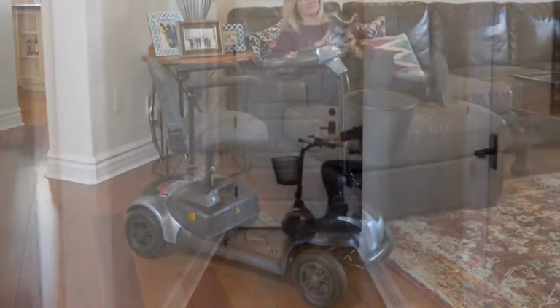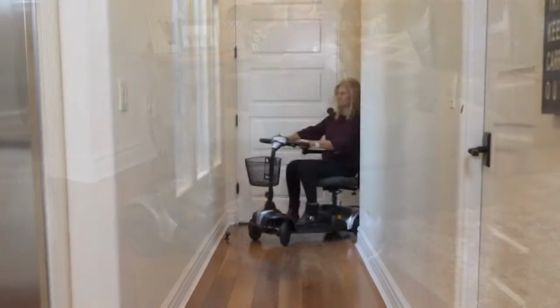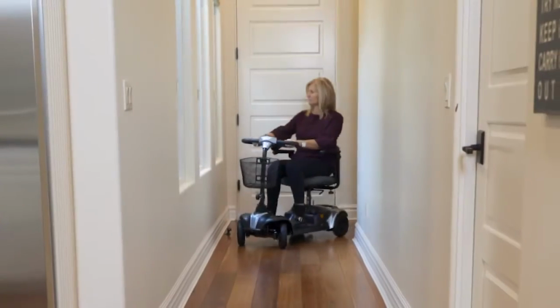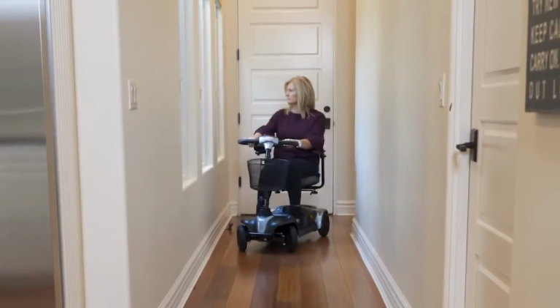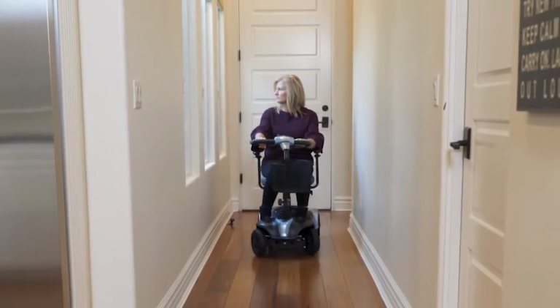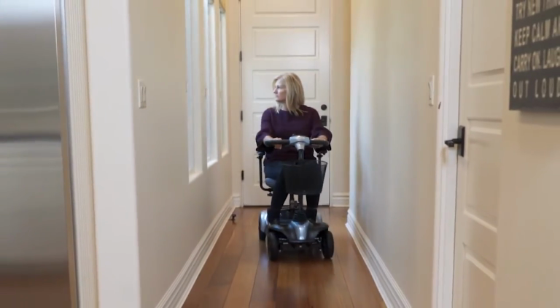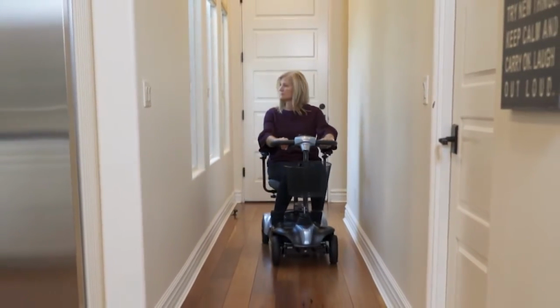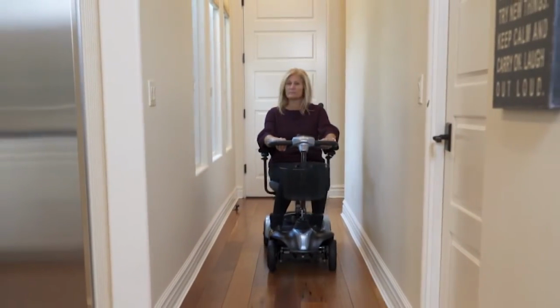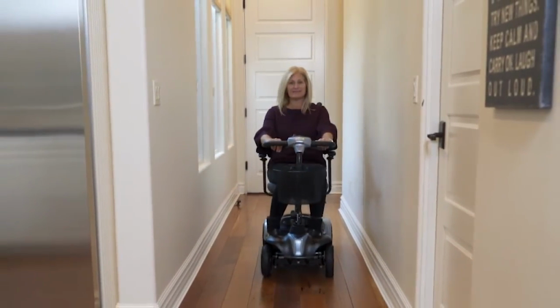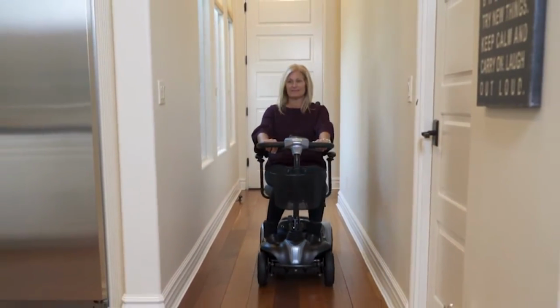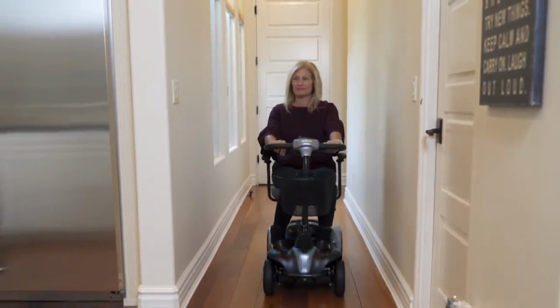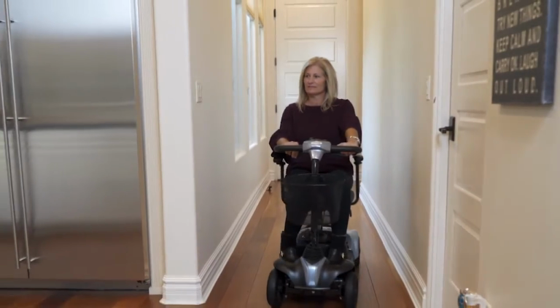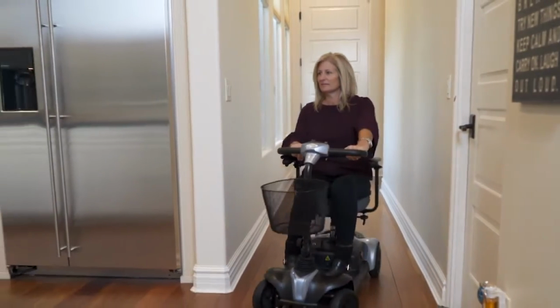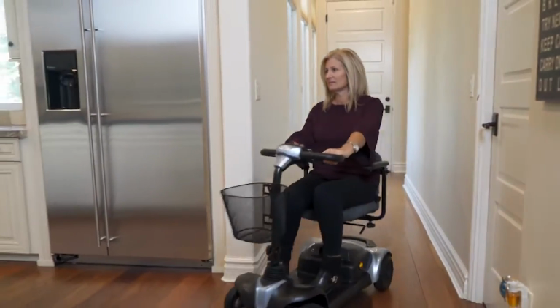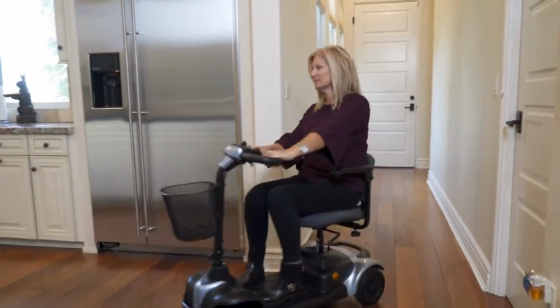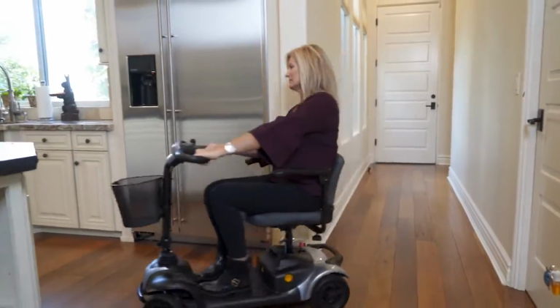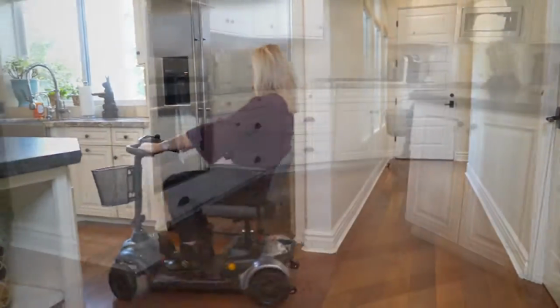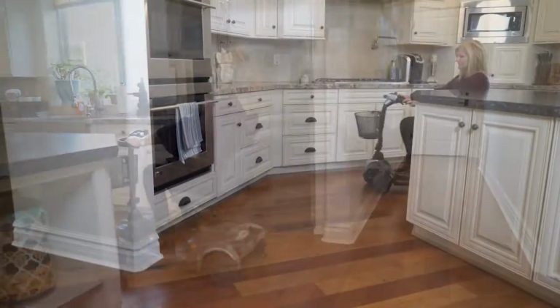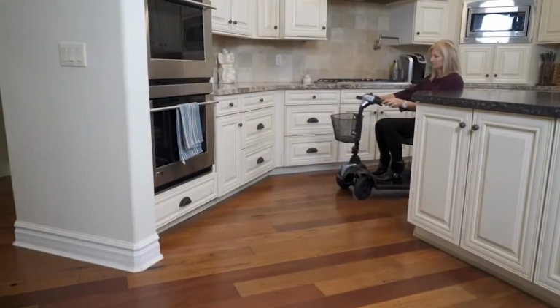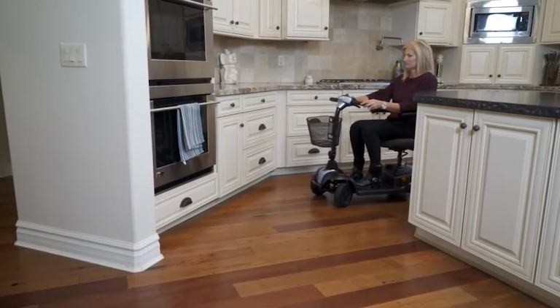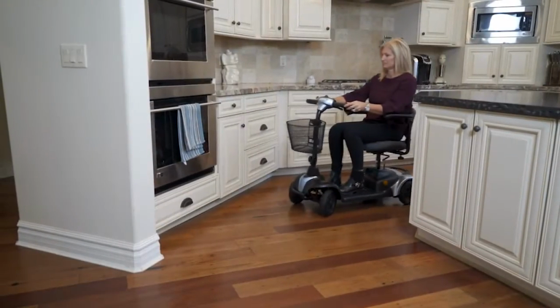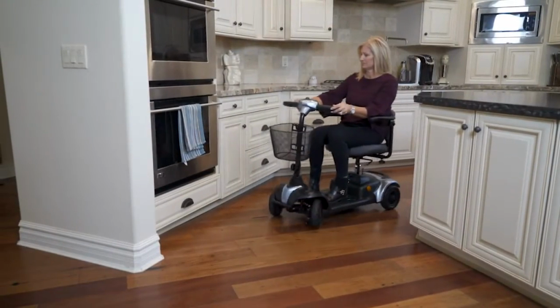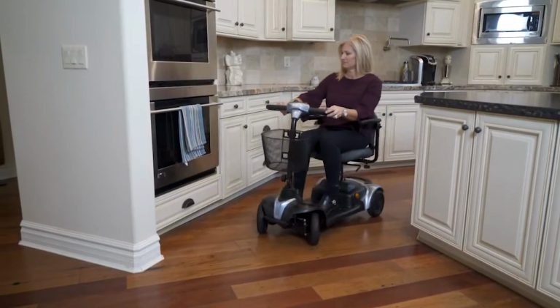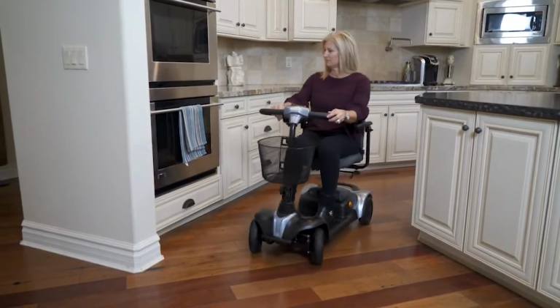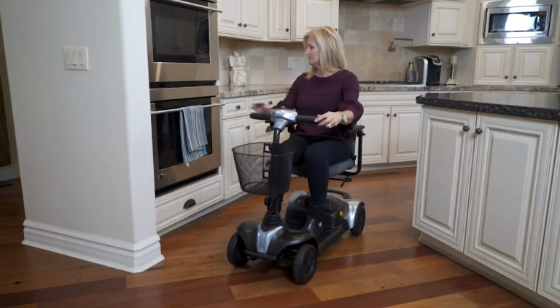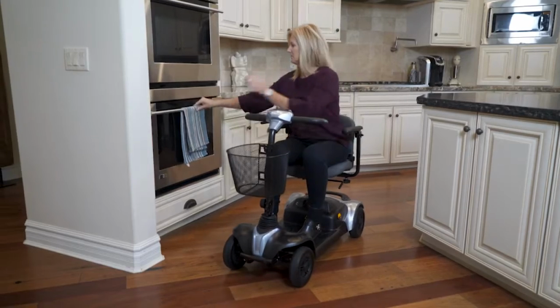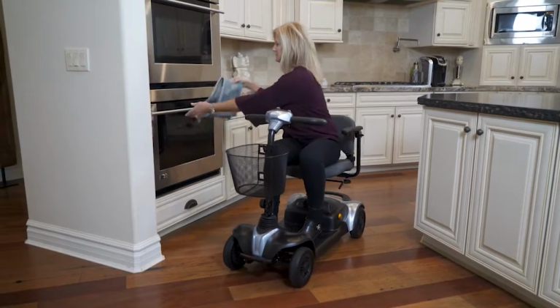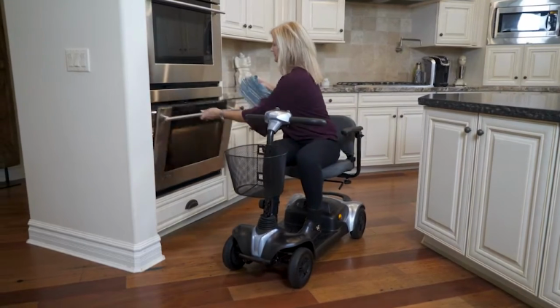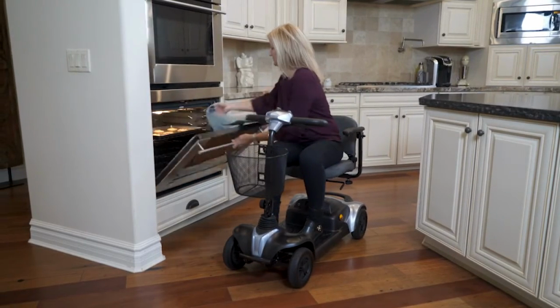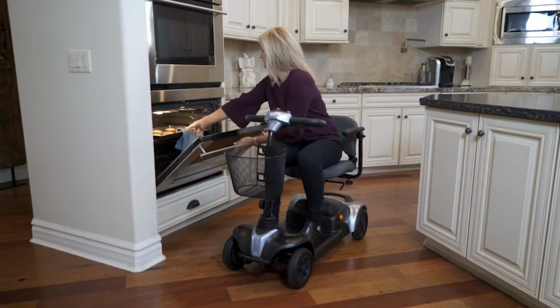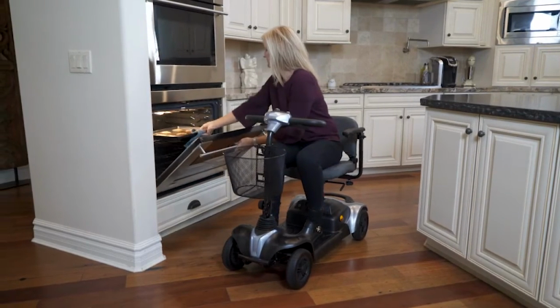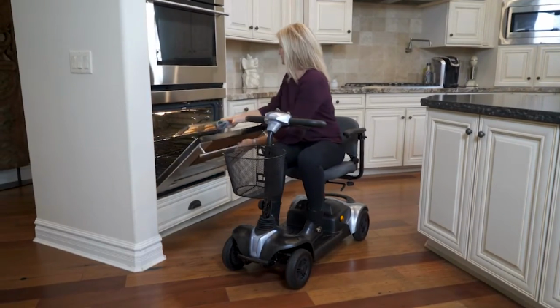You'll also find easy-to-use controls on the Delta Tiller that makes it a breeze to ride, even in tight environments. And with a 15-mile operating range, the EWM39 will keep you going all day.